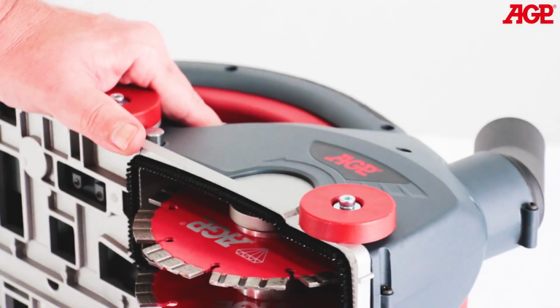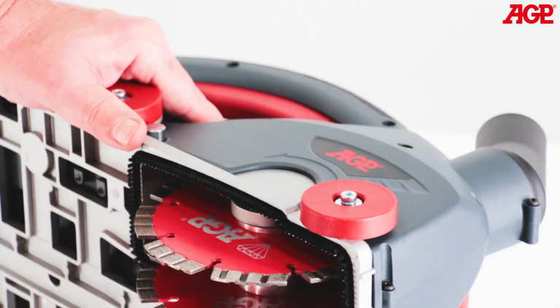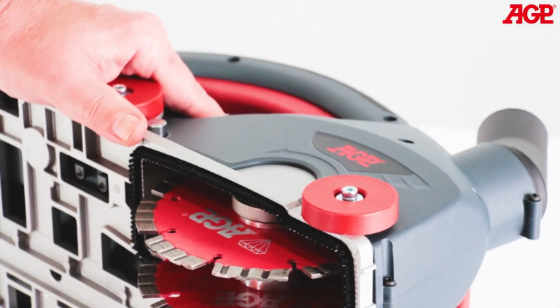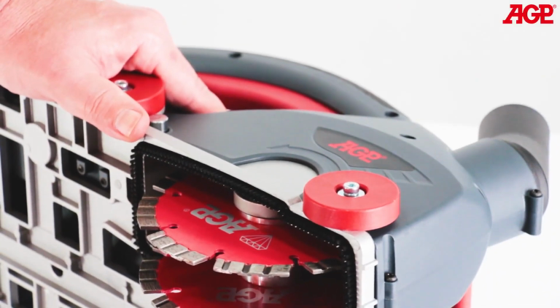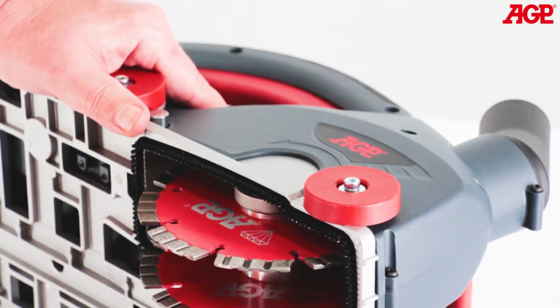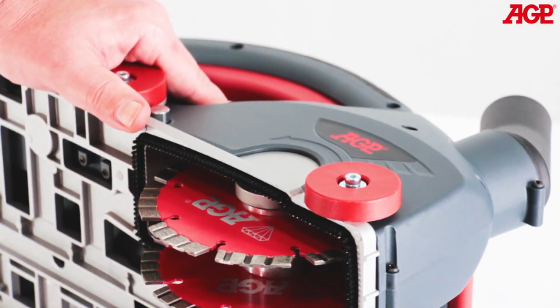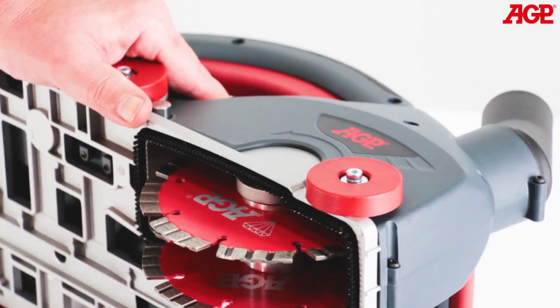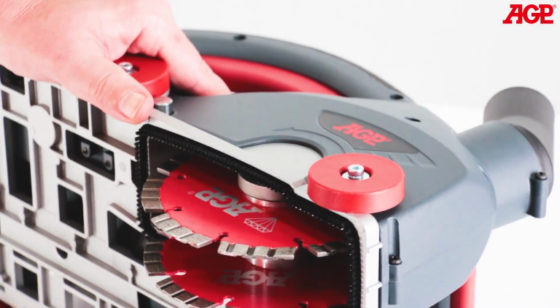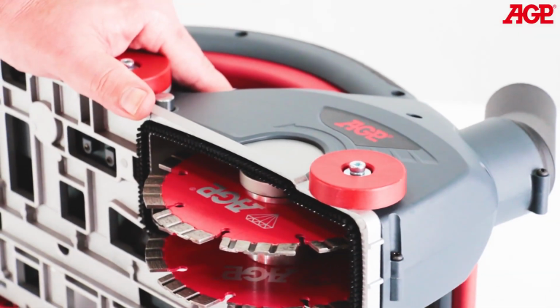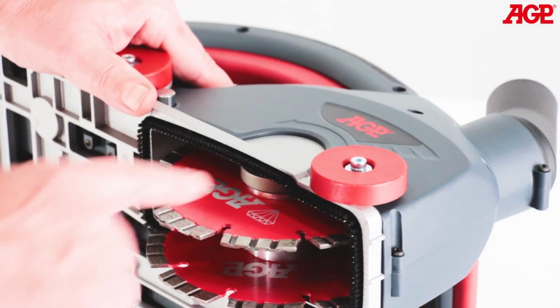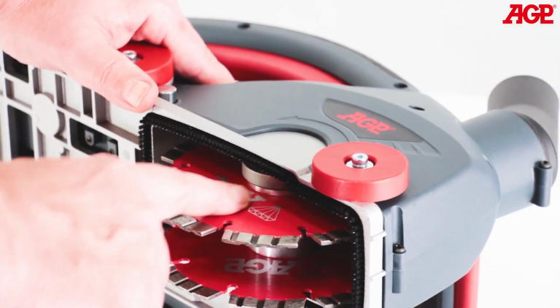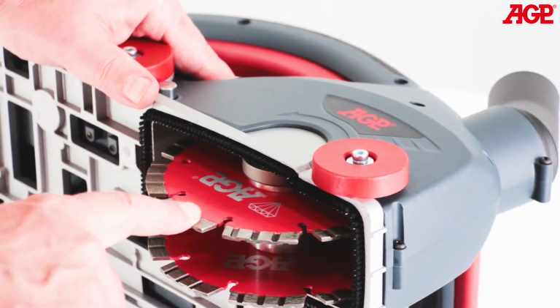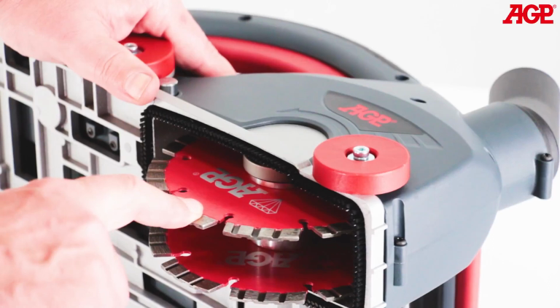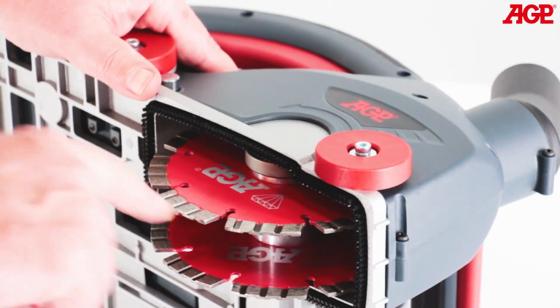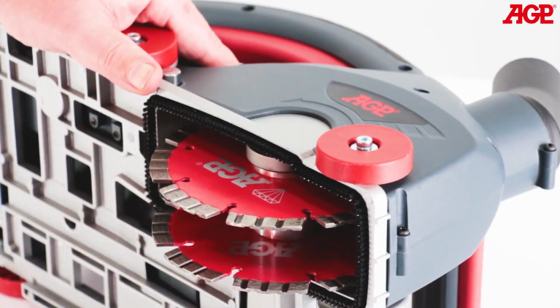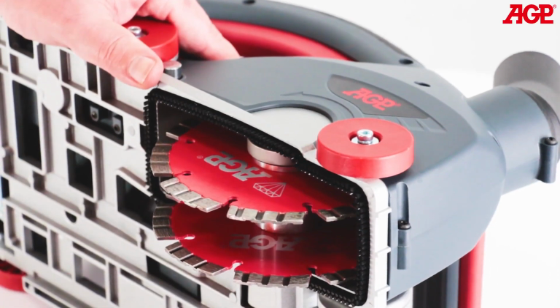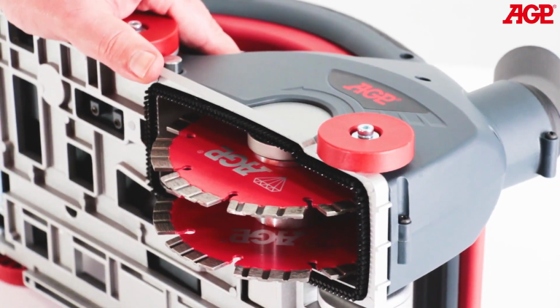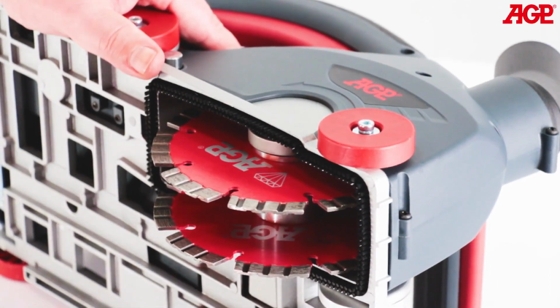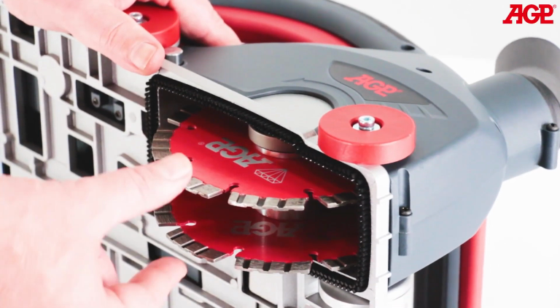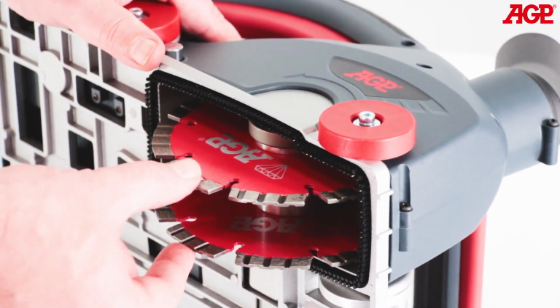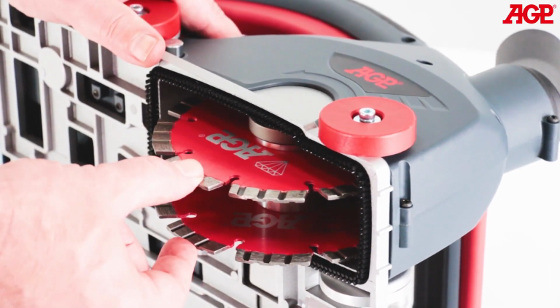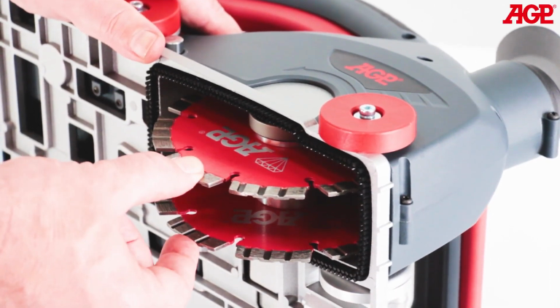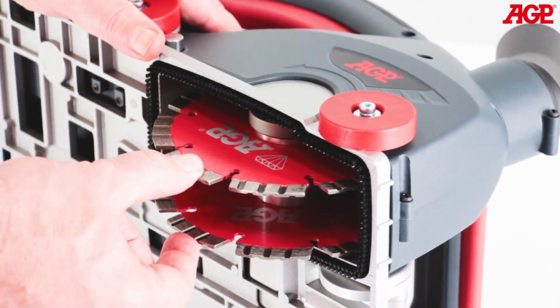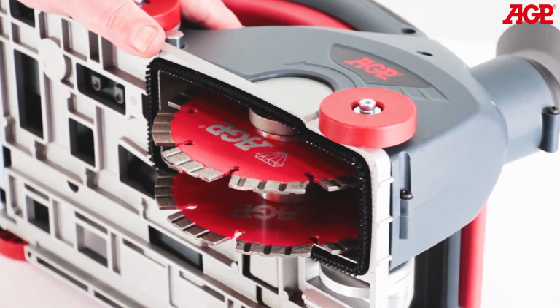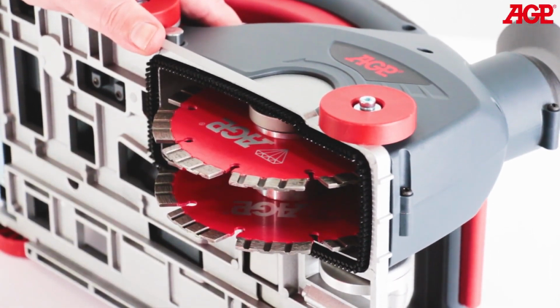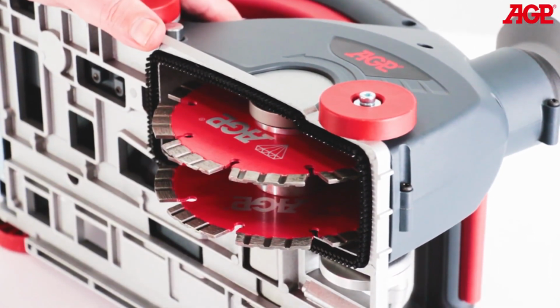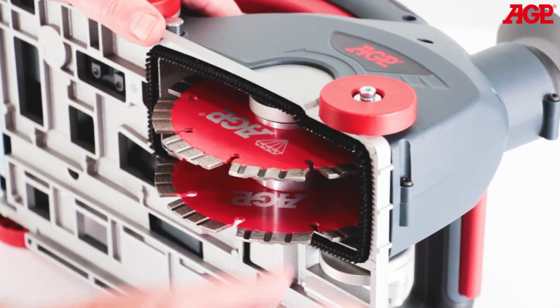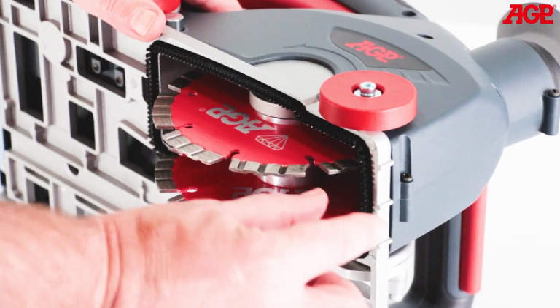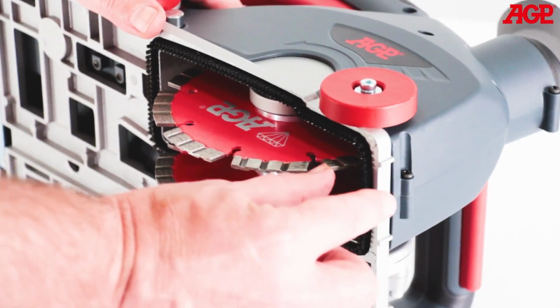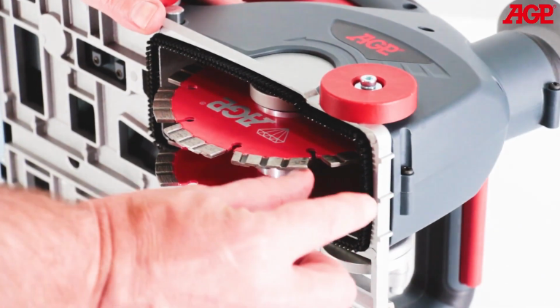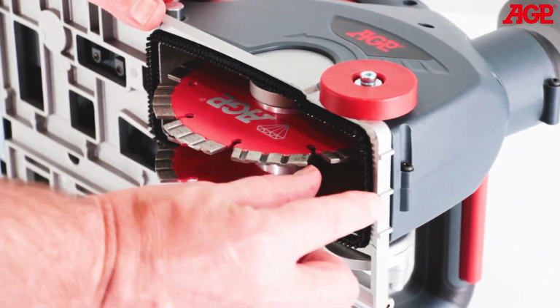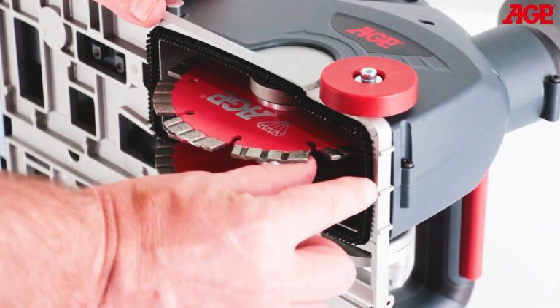The maximum depth of cut with 150 millimeter blades is 50 millimeters, and the maximum channel width with two blades is 47 millimeters. It can cut to 25 millimeters of the edge of the floor or ceiling.